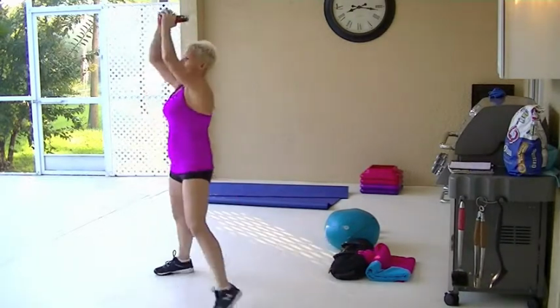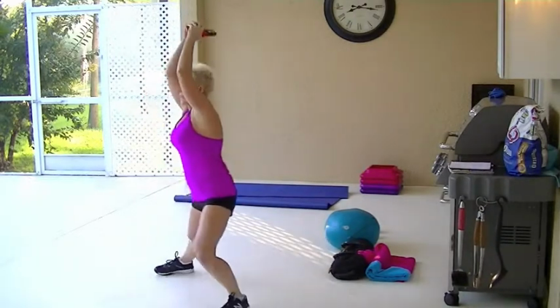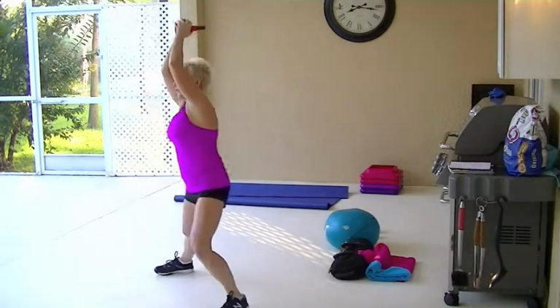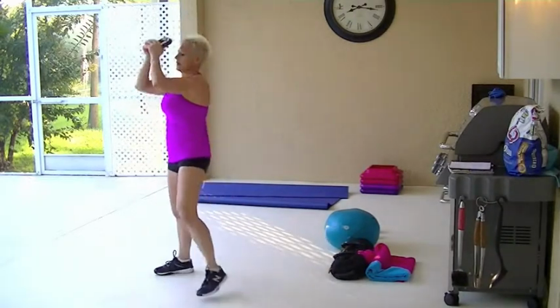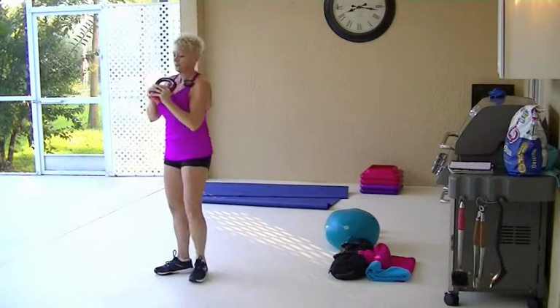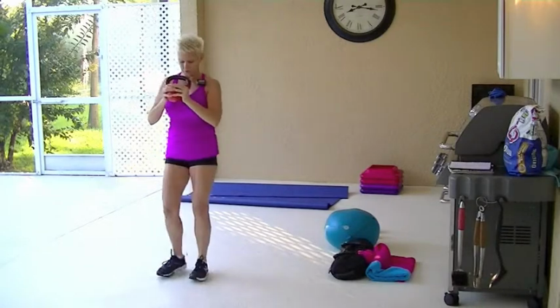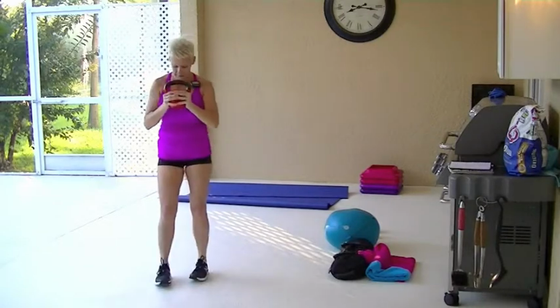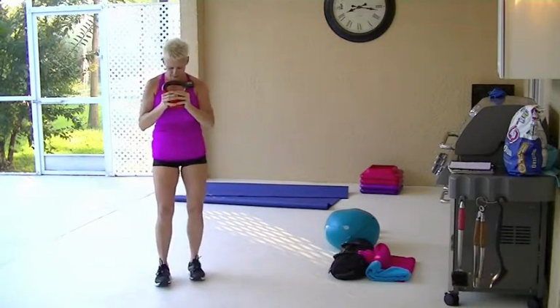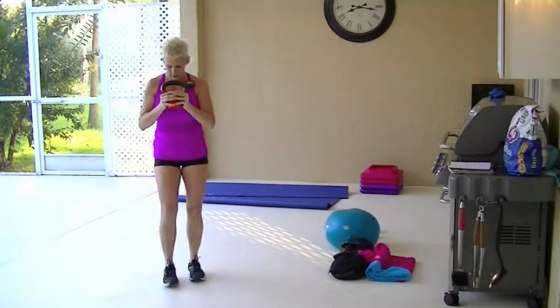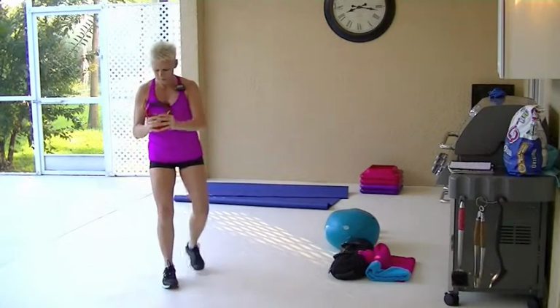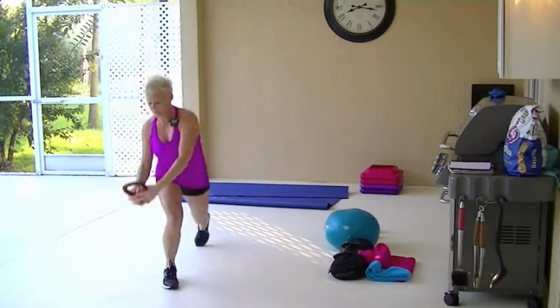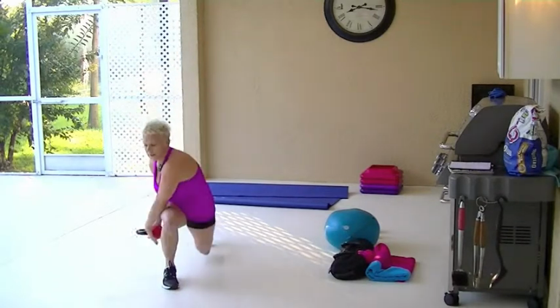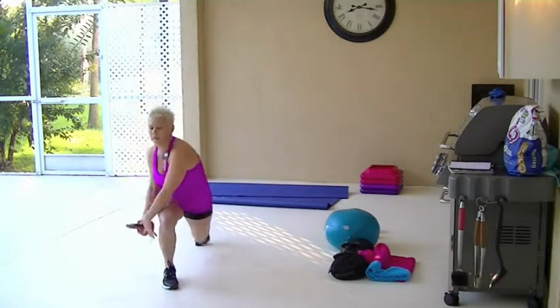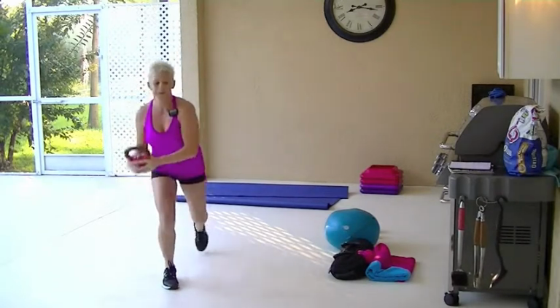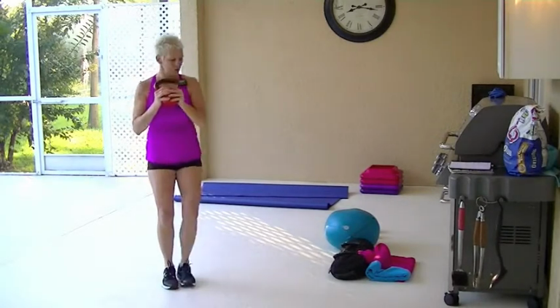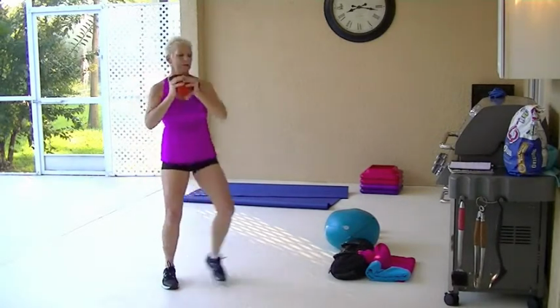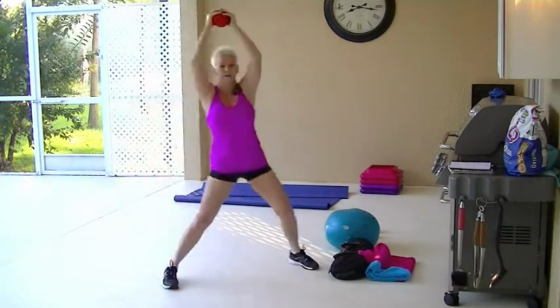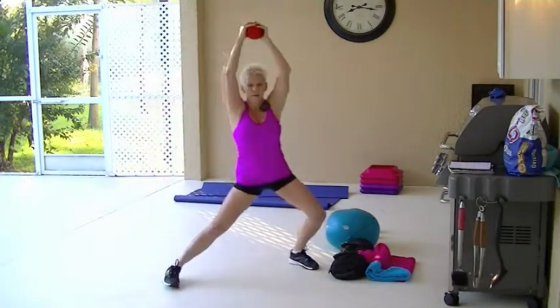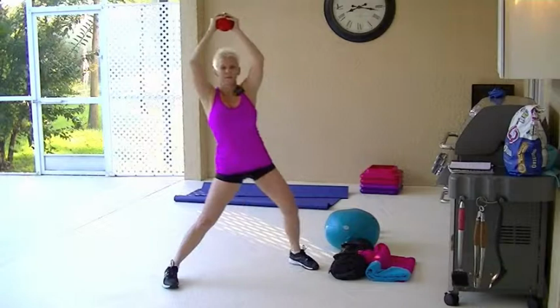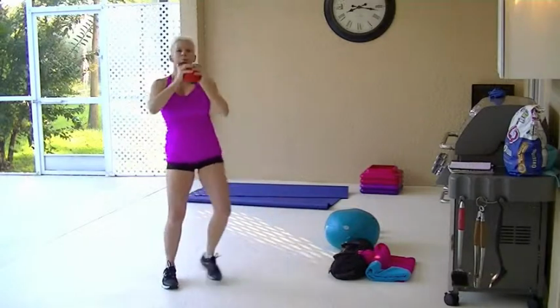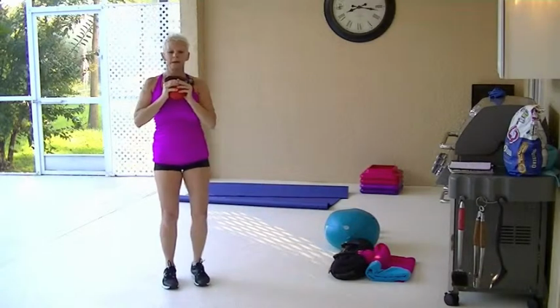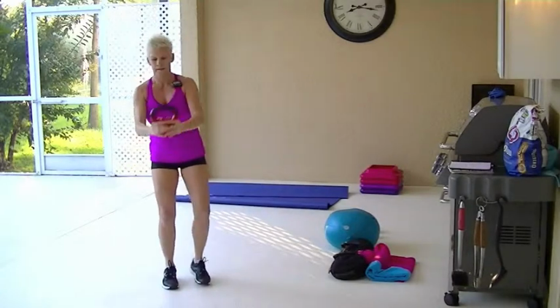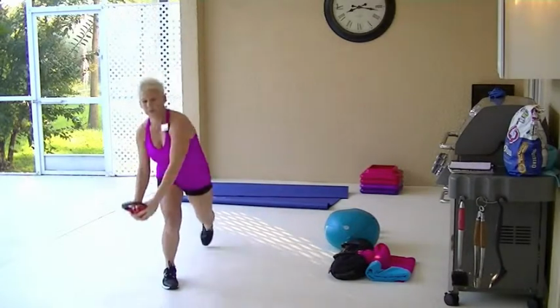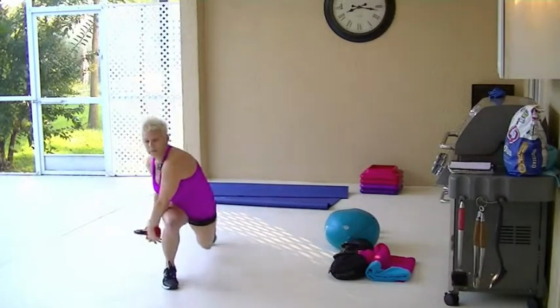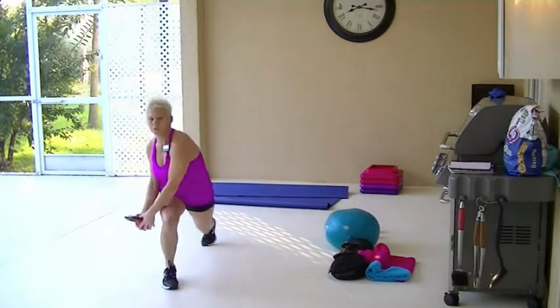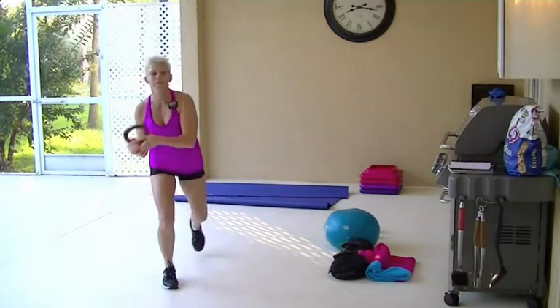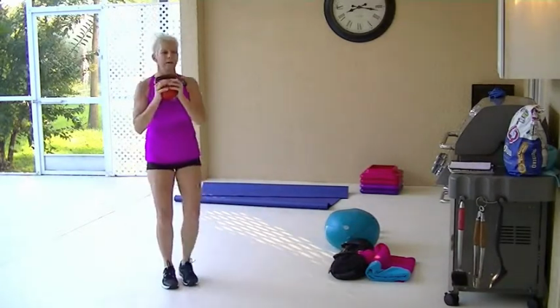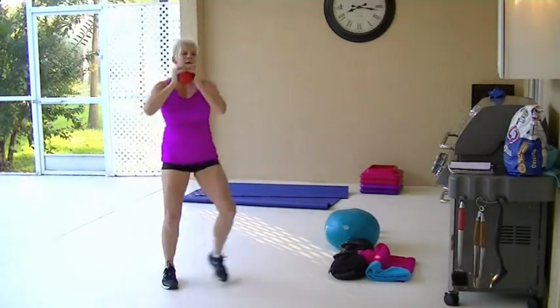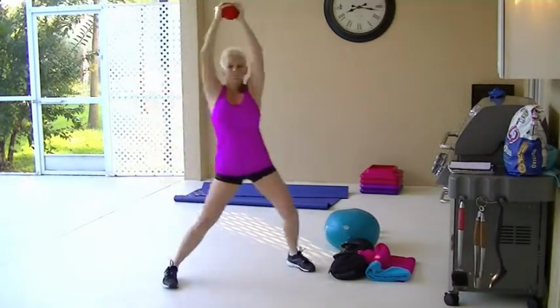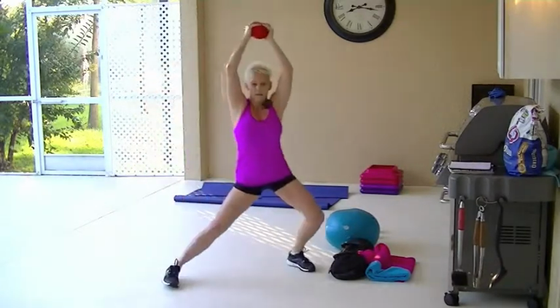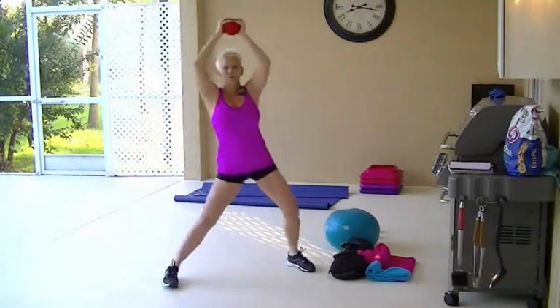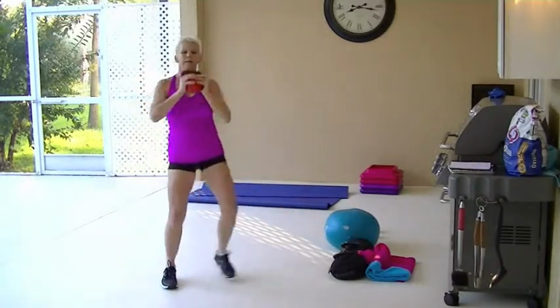I'll turn so that you can see it from the front. Lunge and twist, side press. Lunge and twist, side lunge and press.